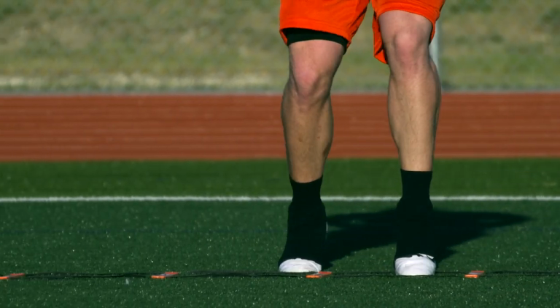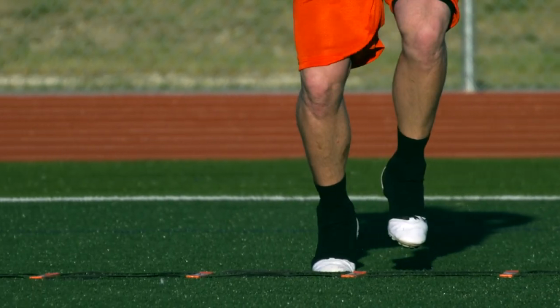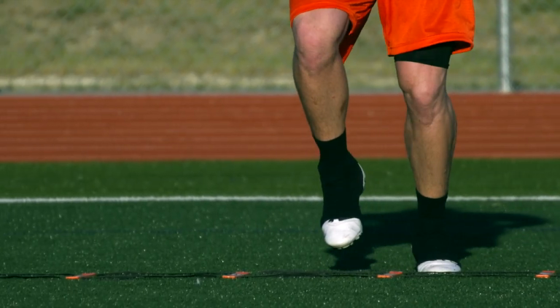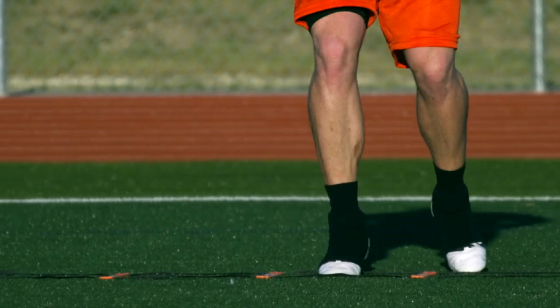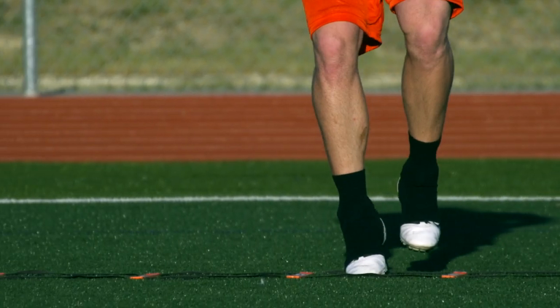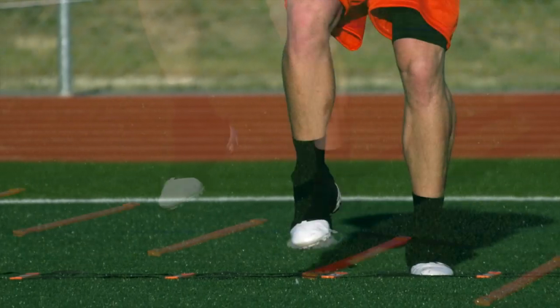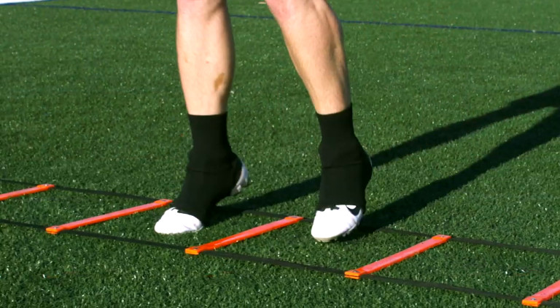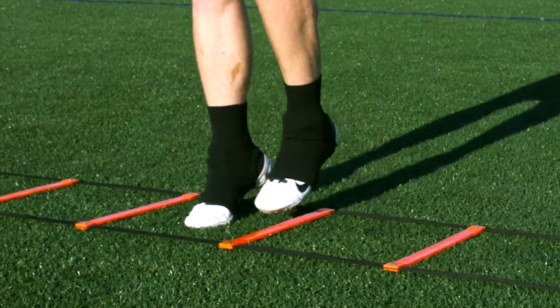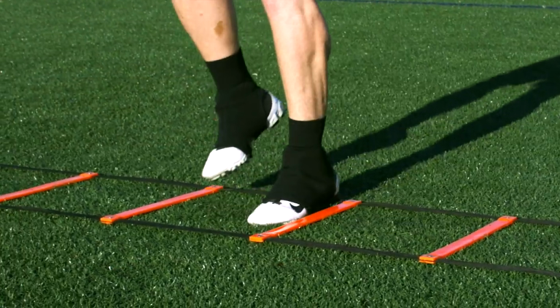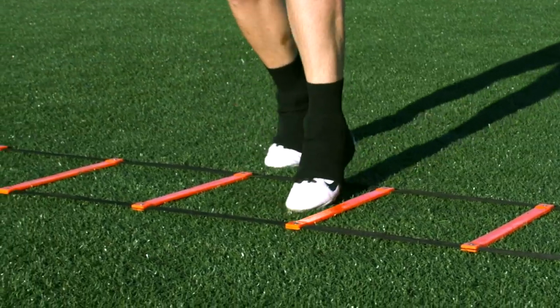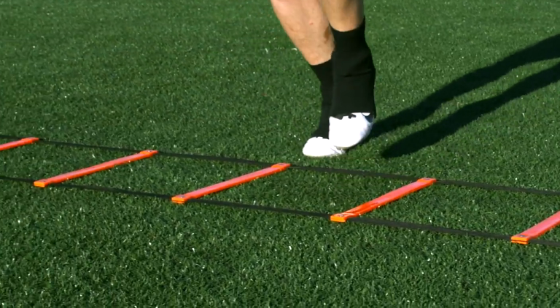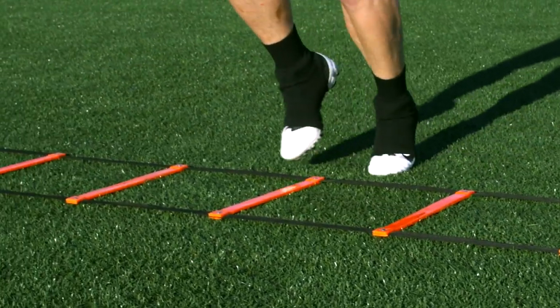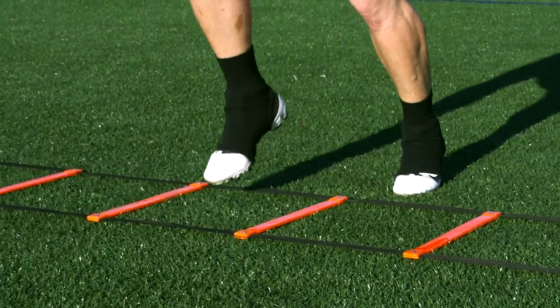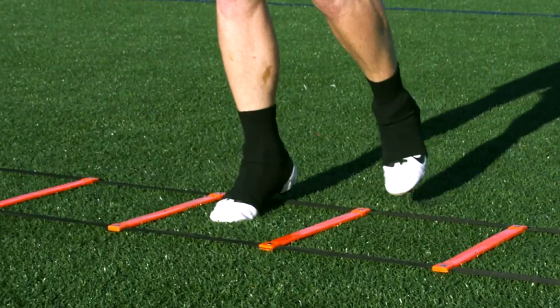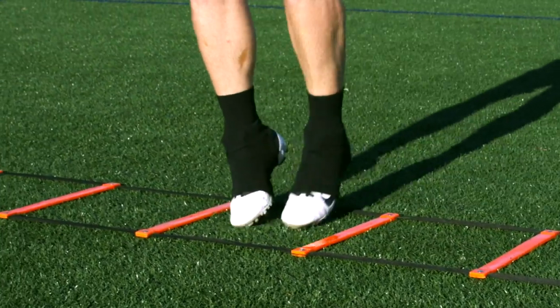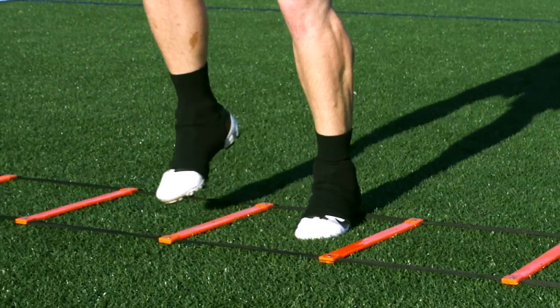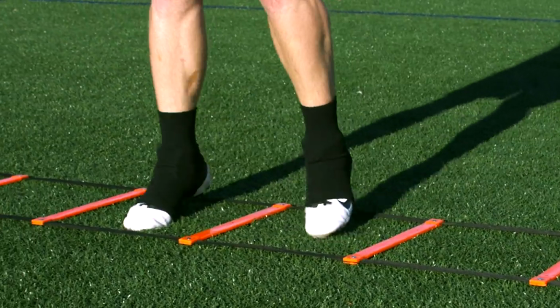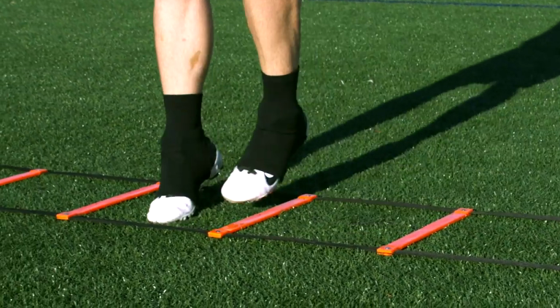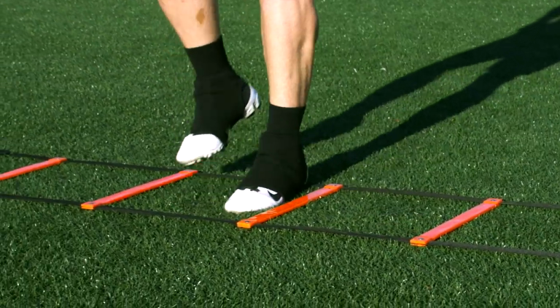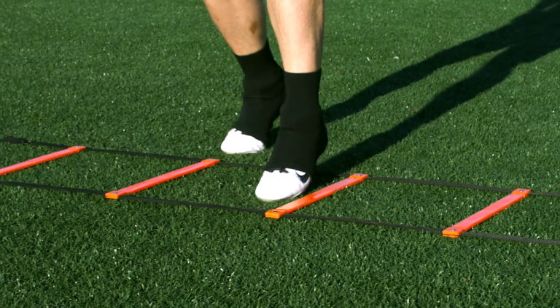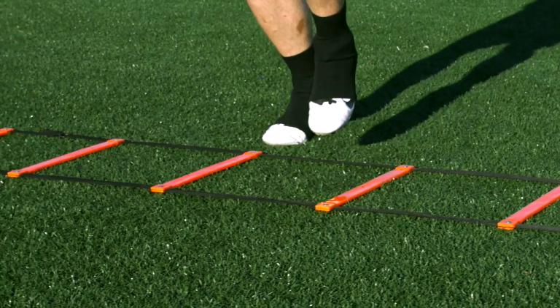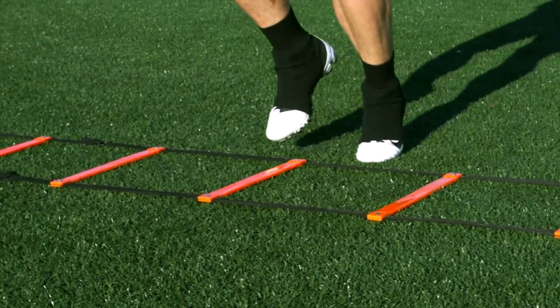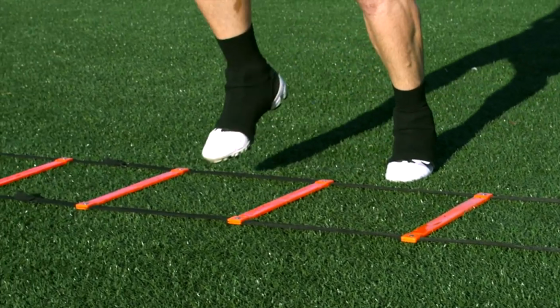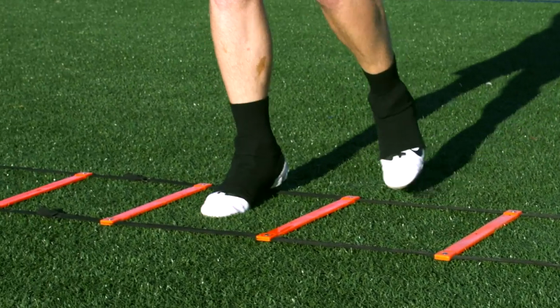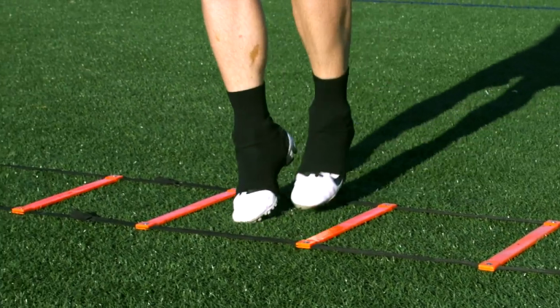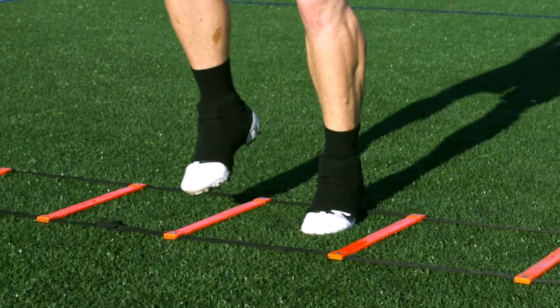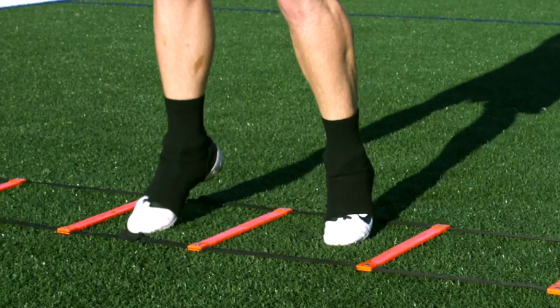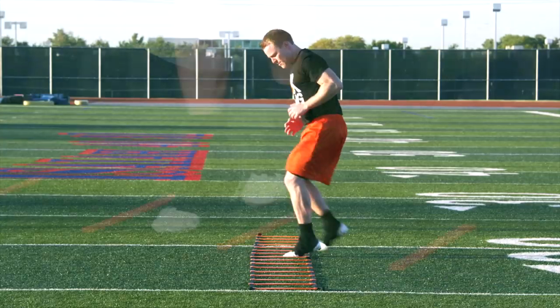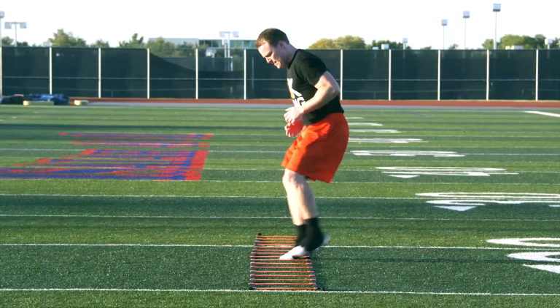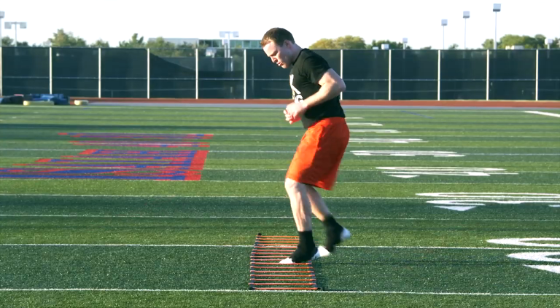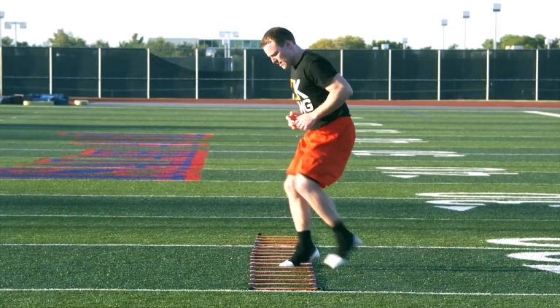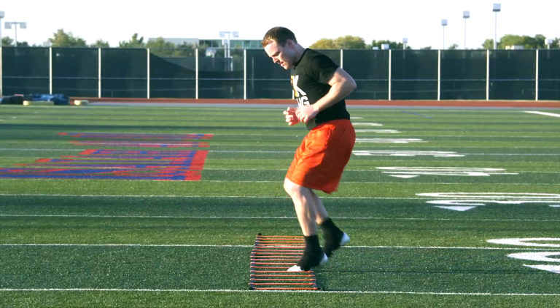Again, whichever direction you are going will be your lead leg. You will touch each box with both feet and be sure not to hop. We are working on quick, precise movements in multiple directions. Once you have finished, repeat facing the other direction.